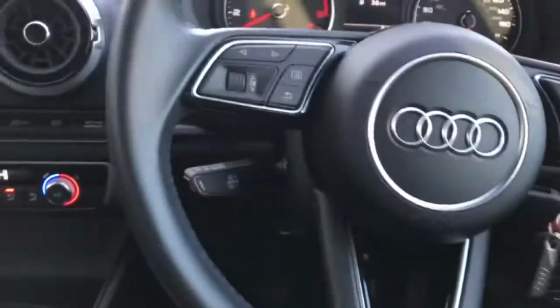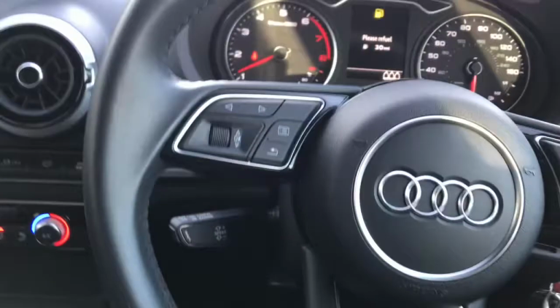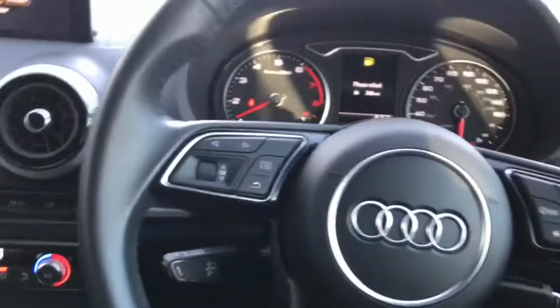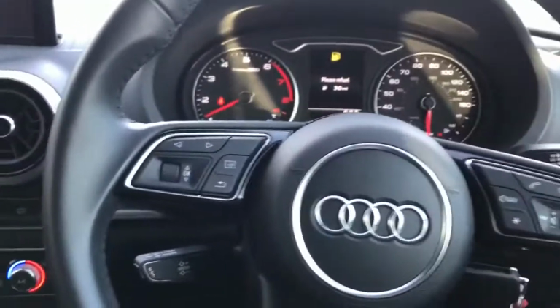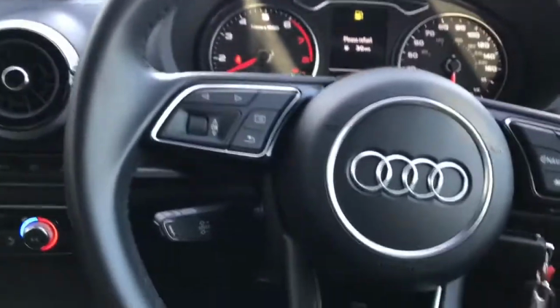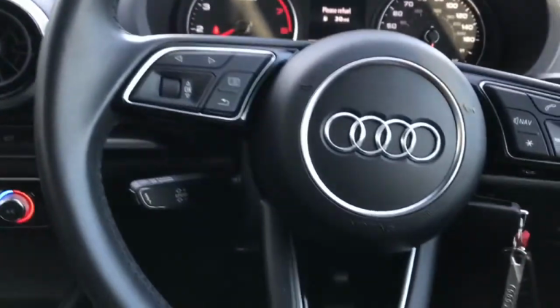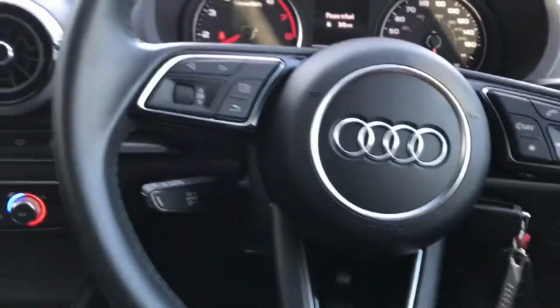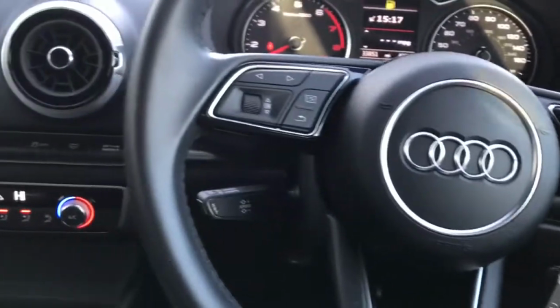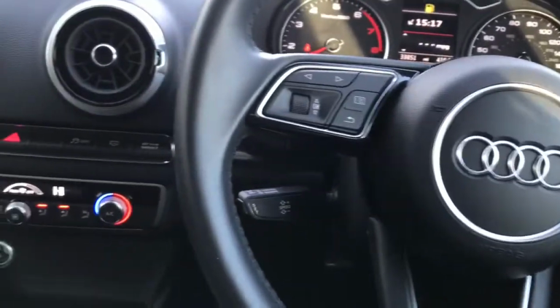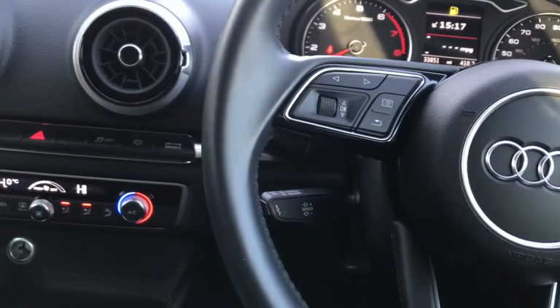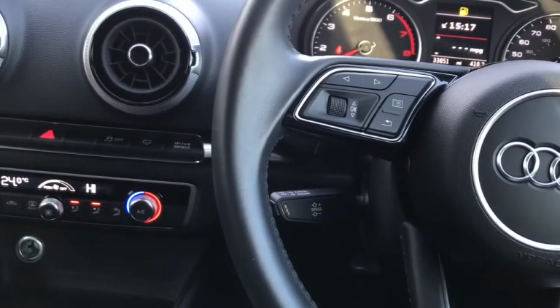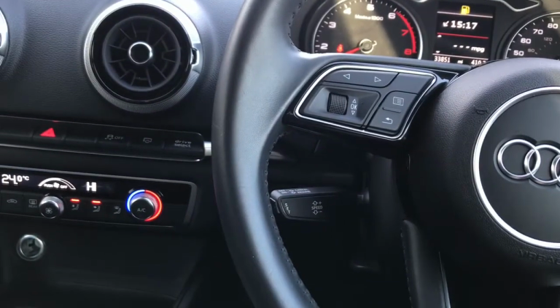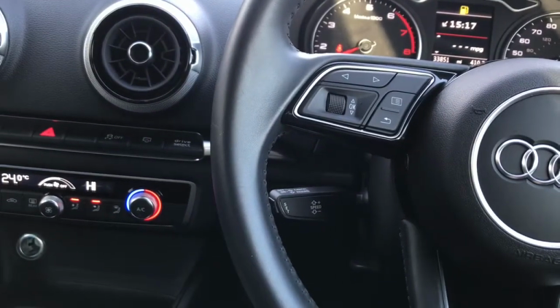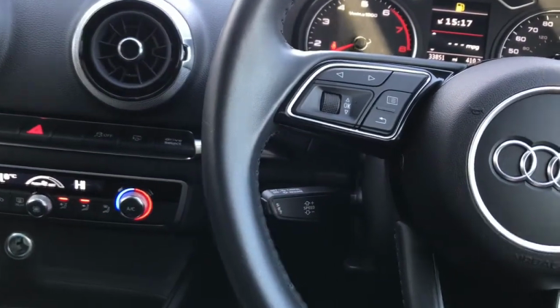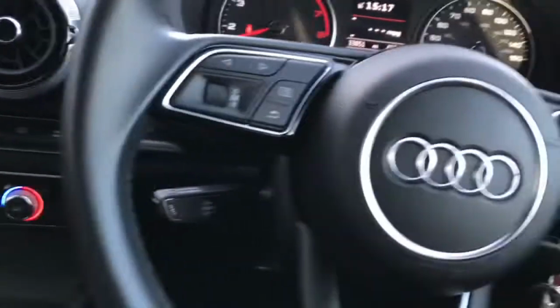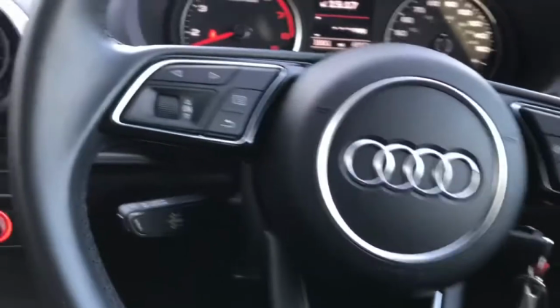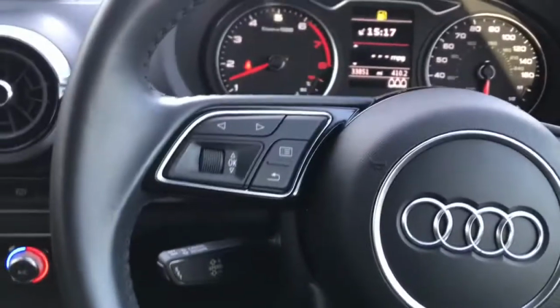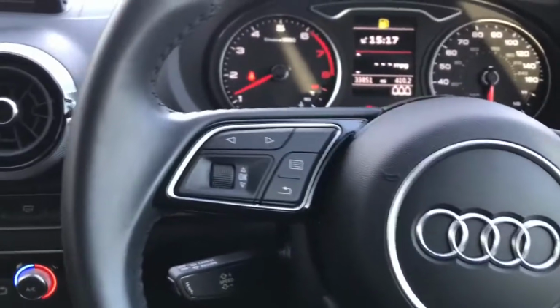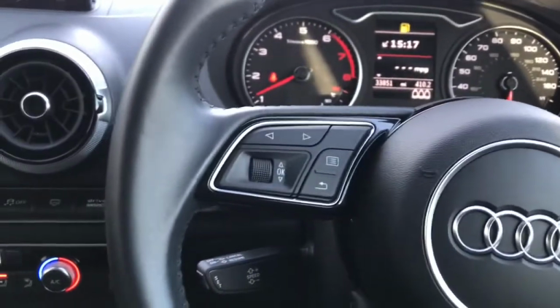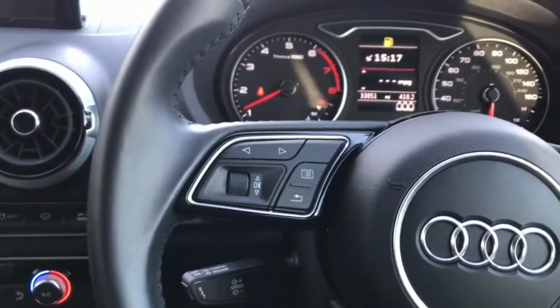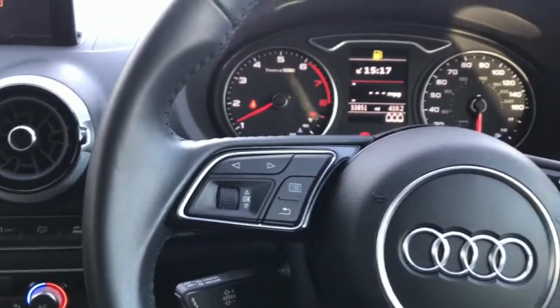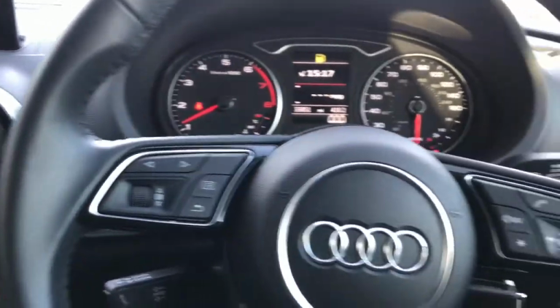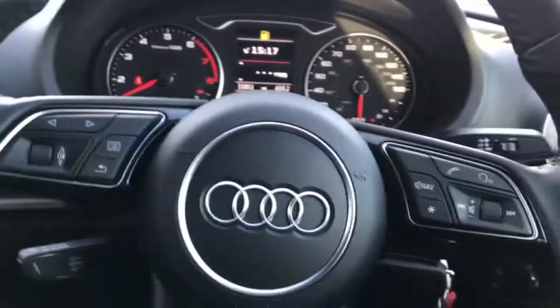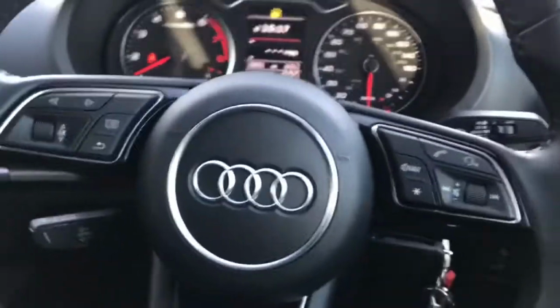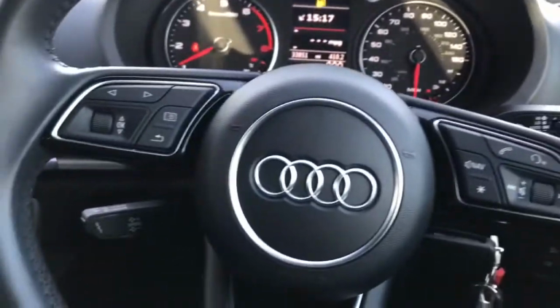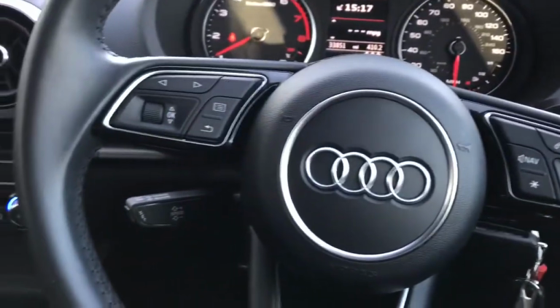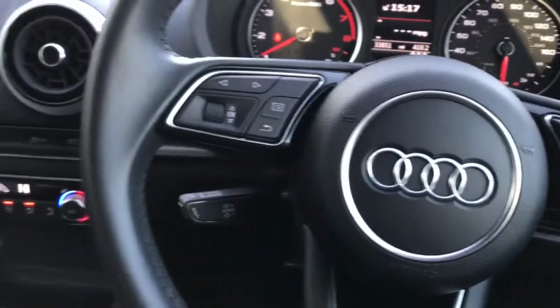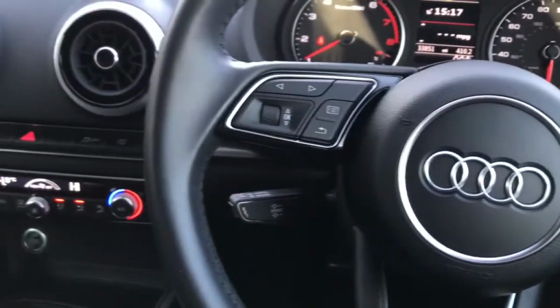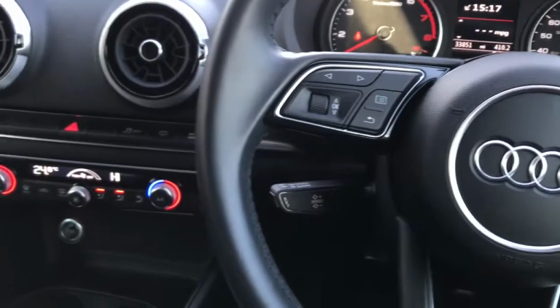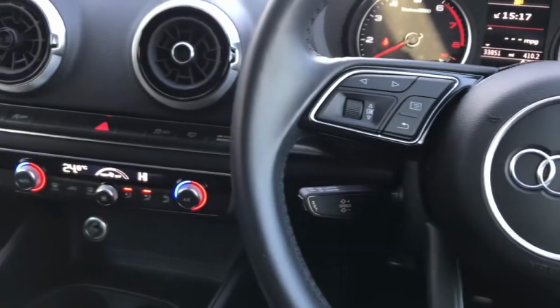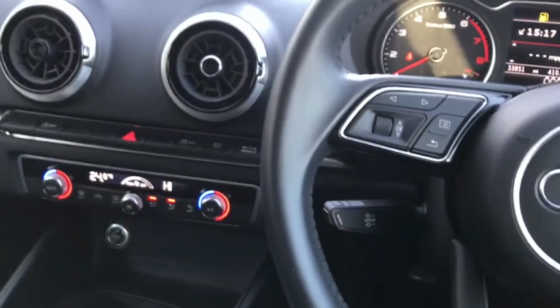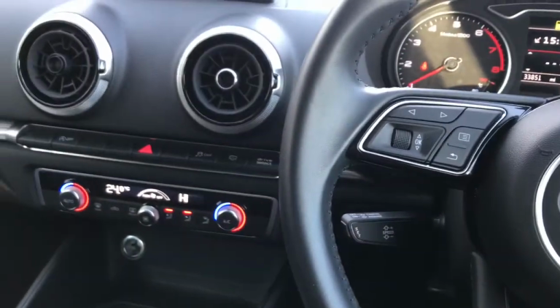You've got a three-spoke leather multi-functioning steering wheel, and on here you've got your cruise control and your voice control with your audio options as well.